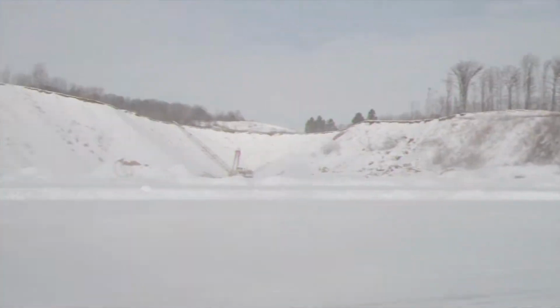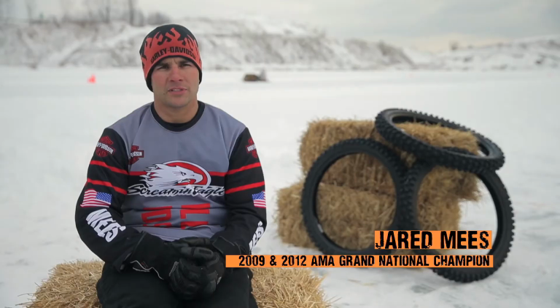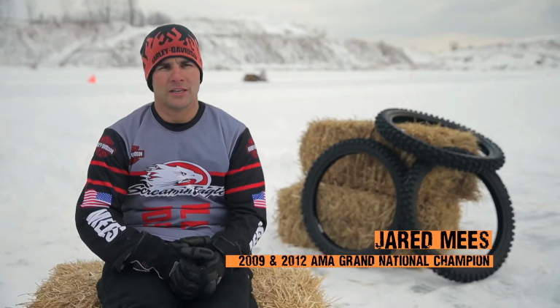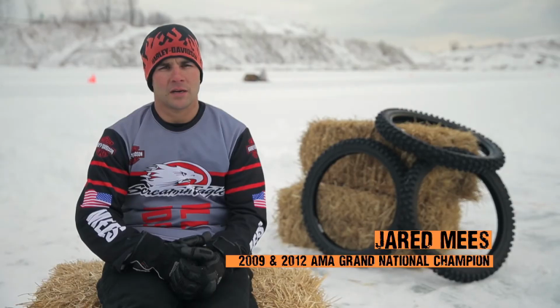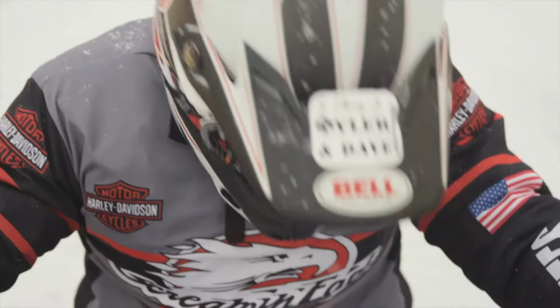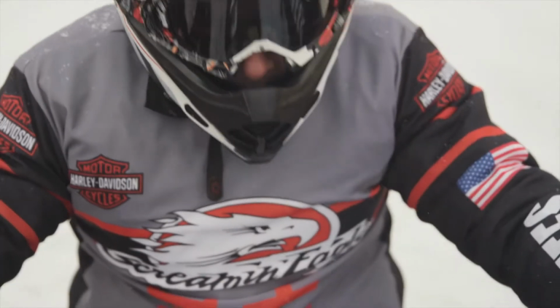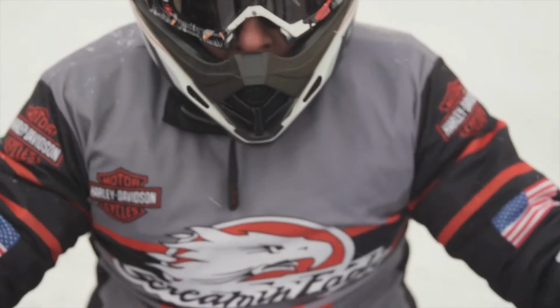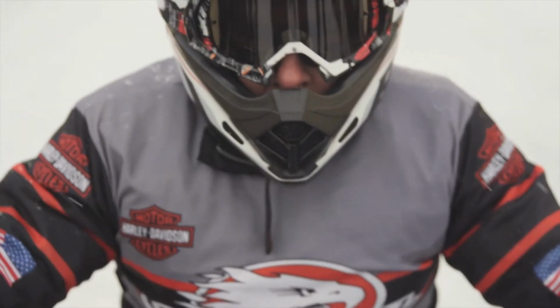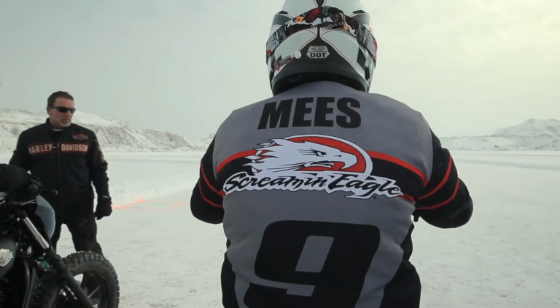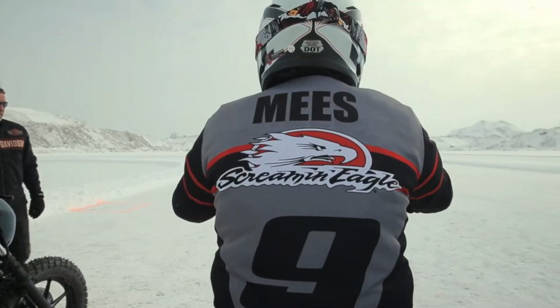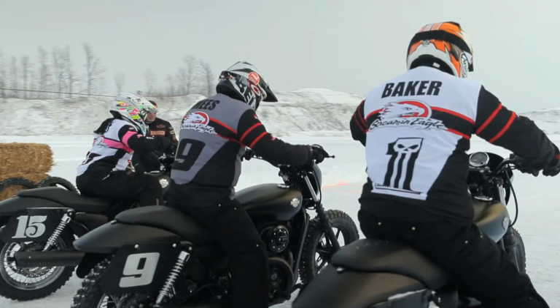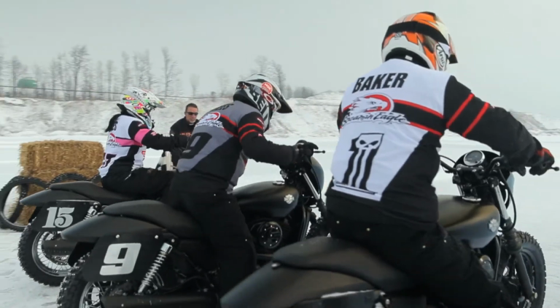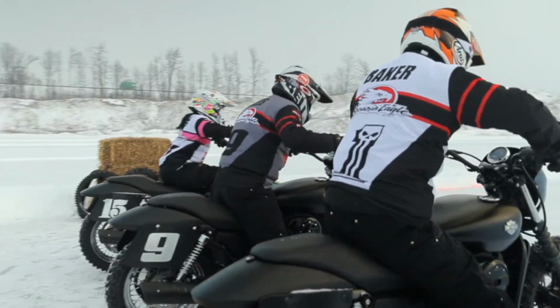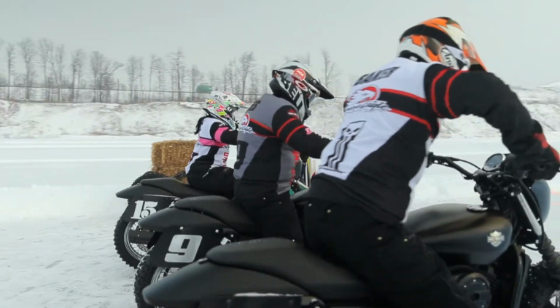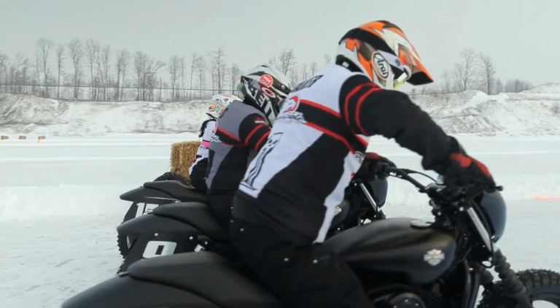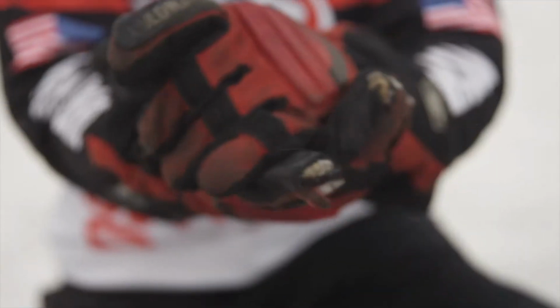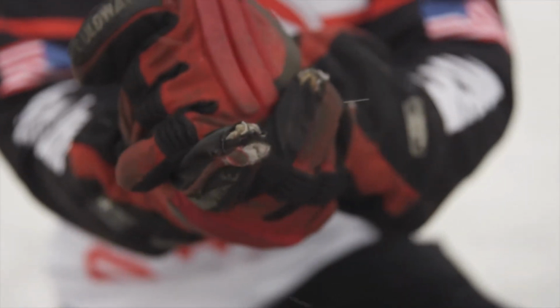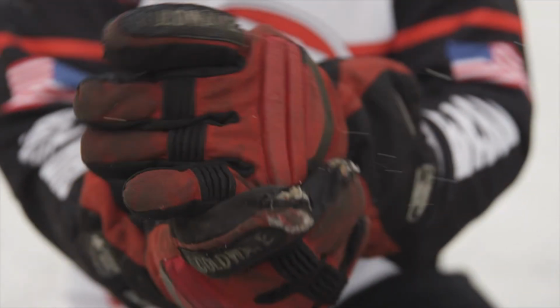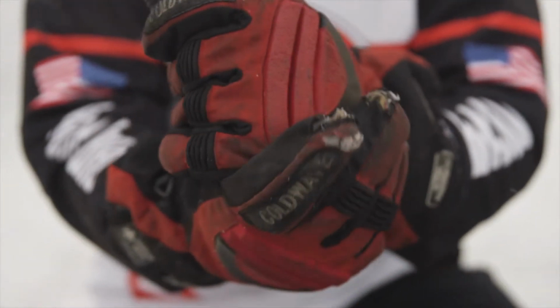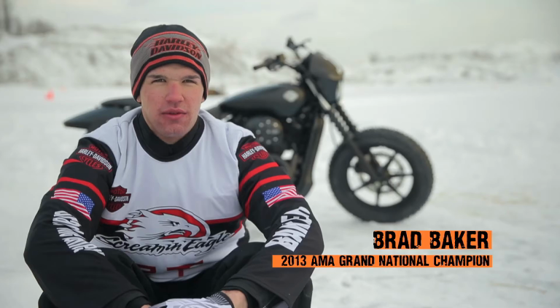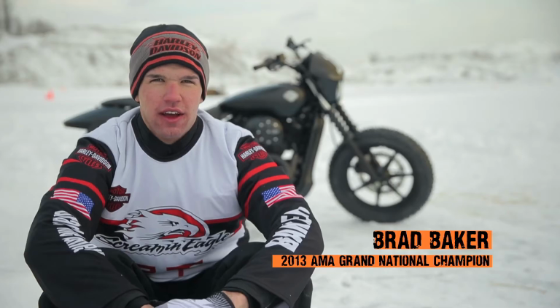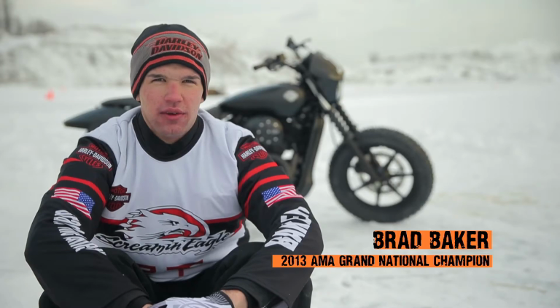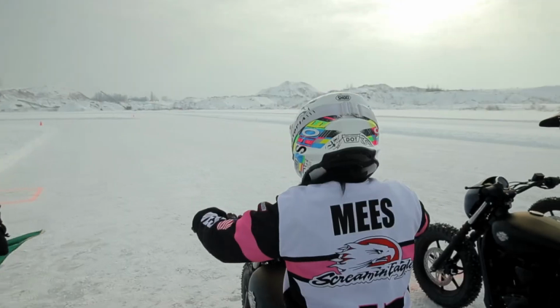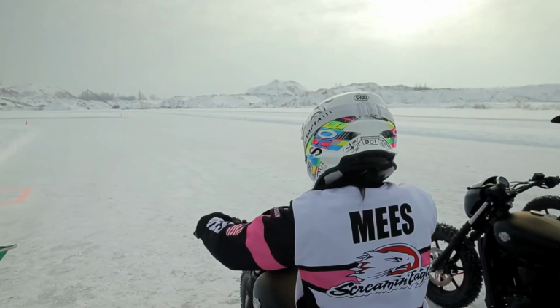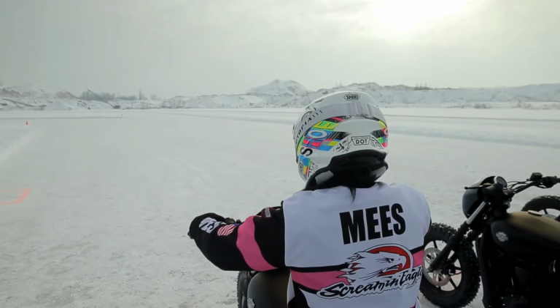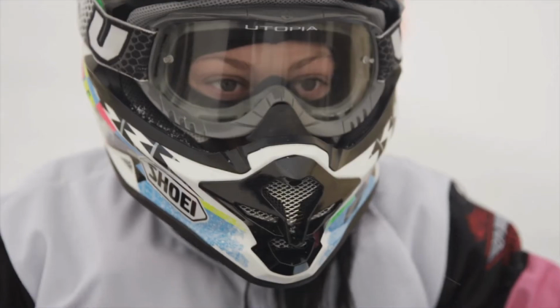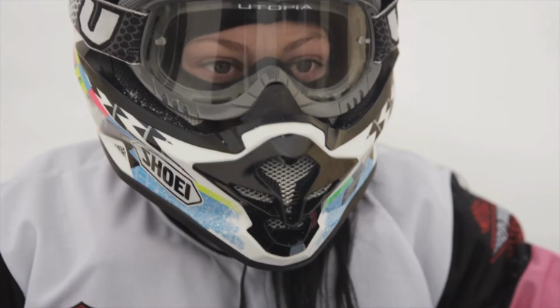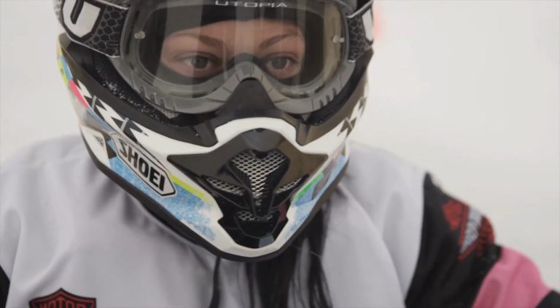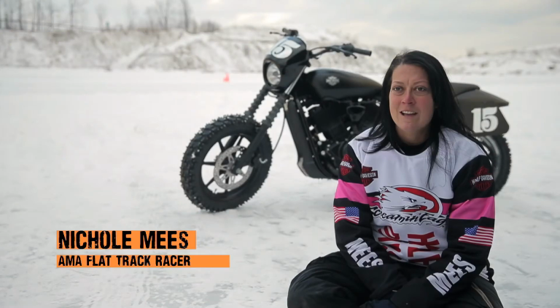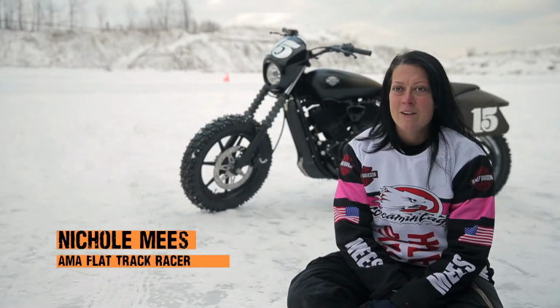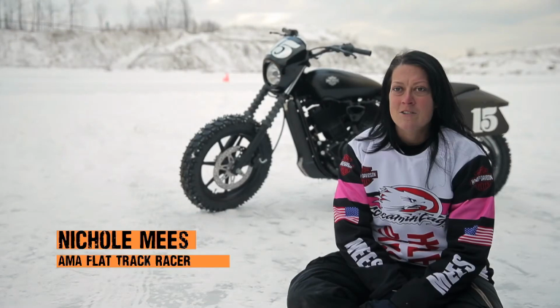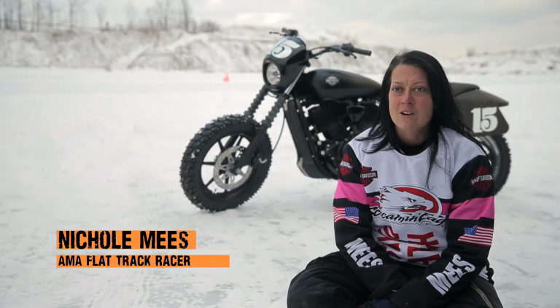My name is Jared Meese and I'm a professional motorcycle racer. I'm Brad Baker, I'm an AMA Pro Racing Grand National Flat Track expert racer. I'm Nicole Meese and I race AMA Grand National Flat Track.